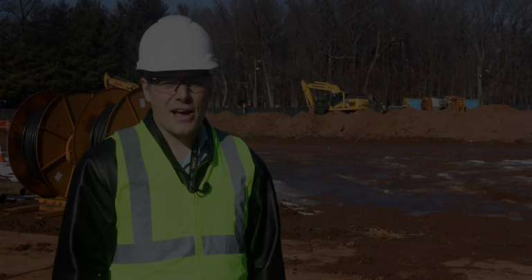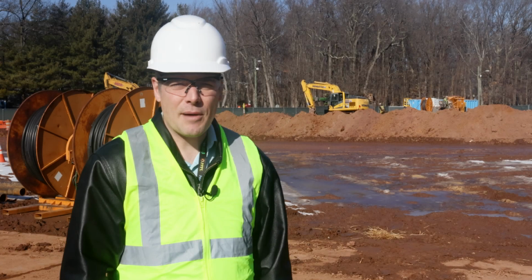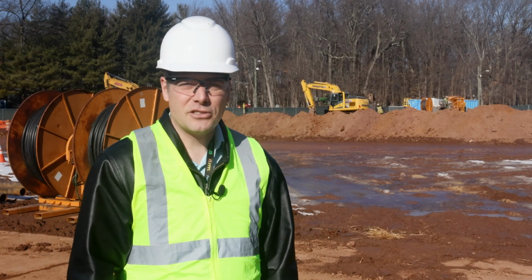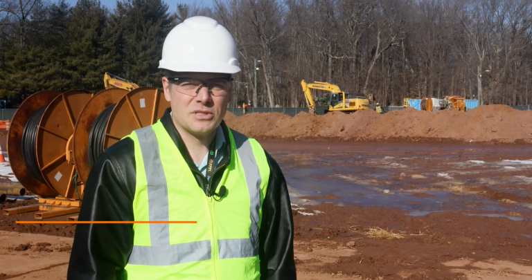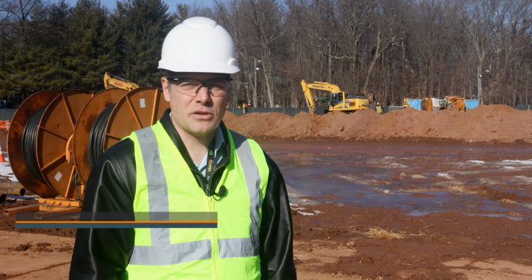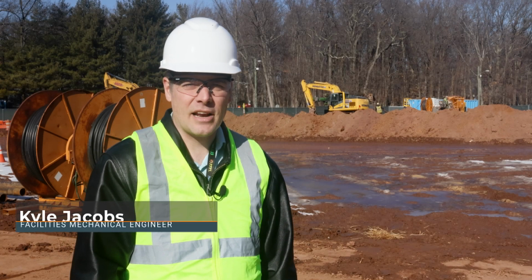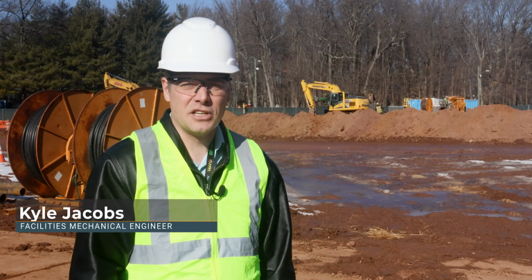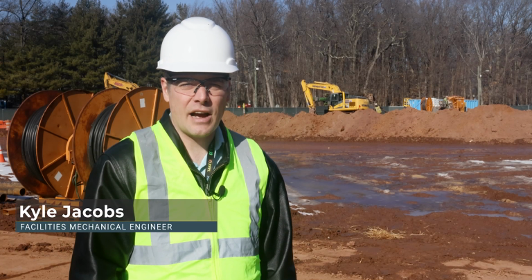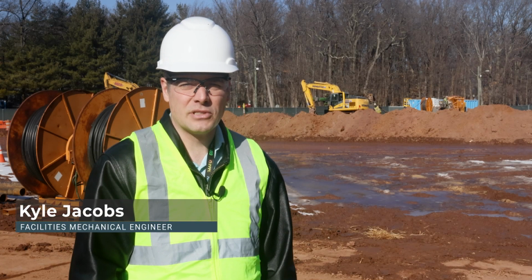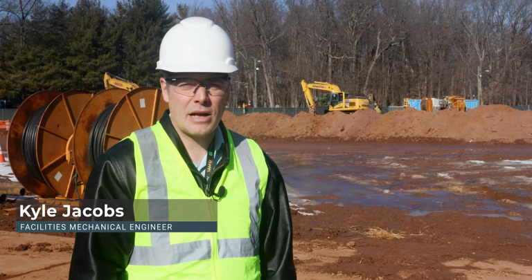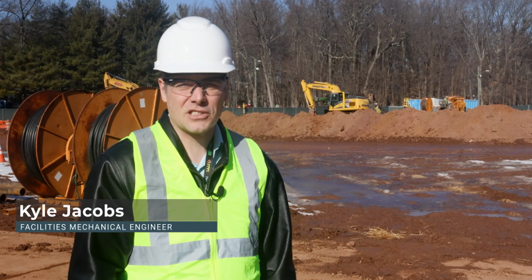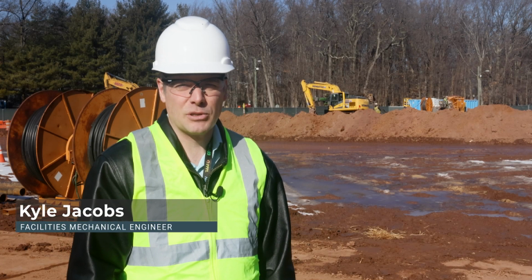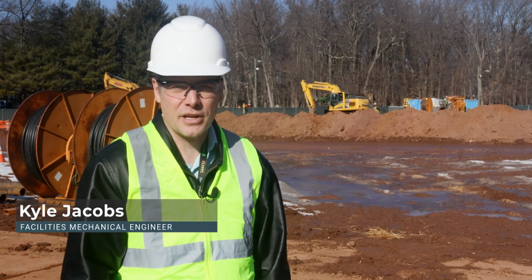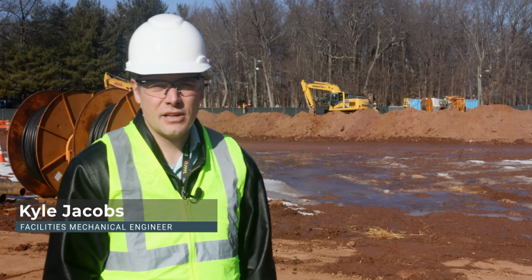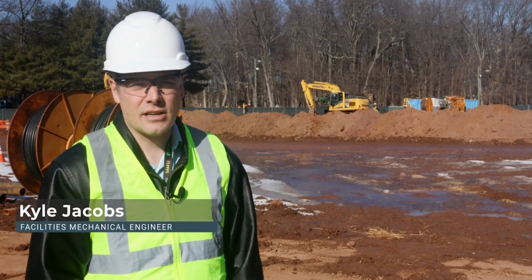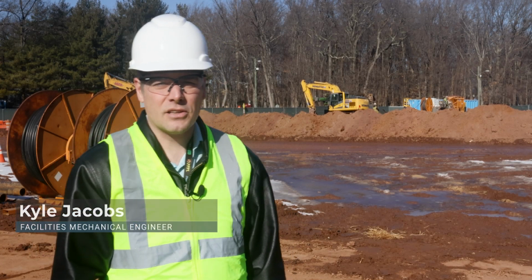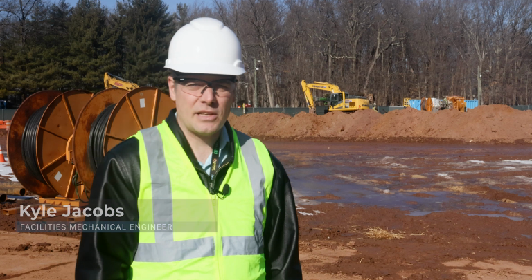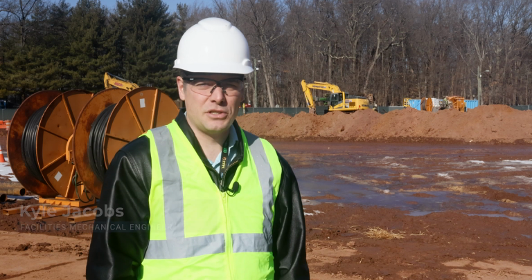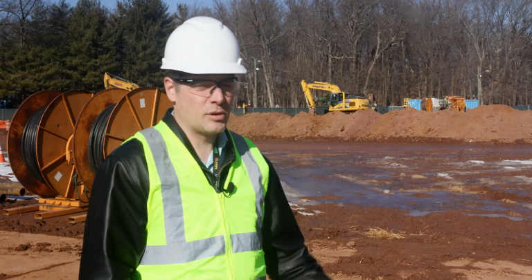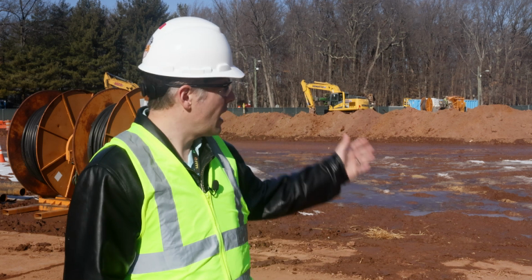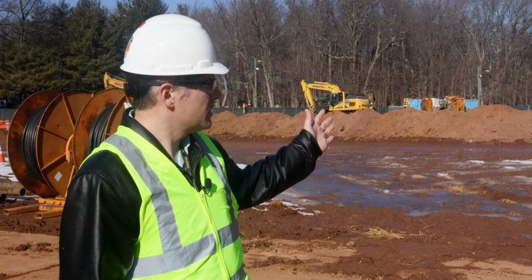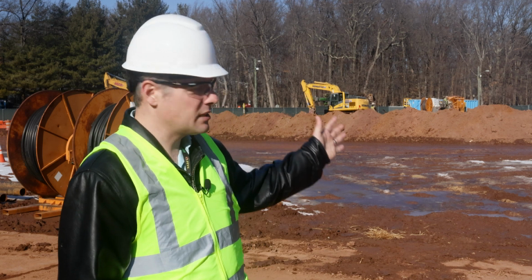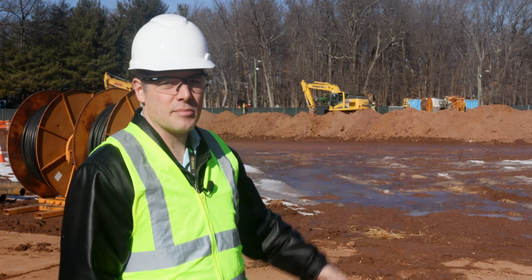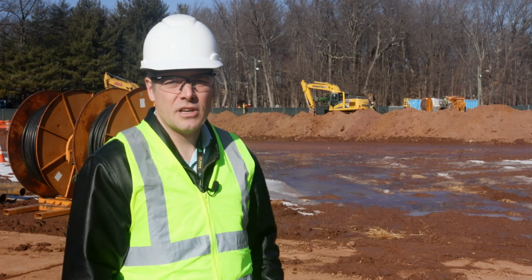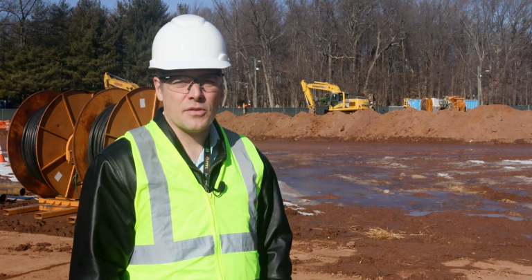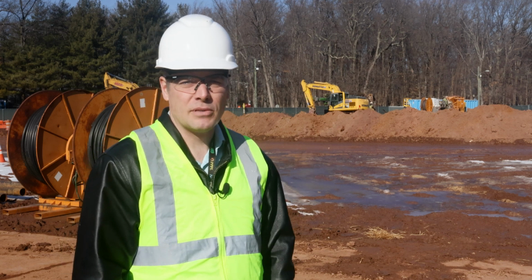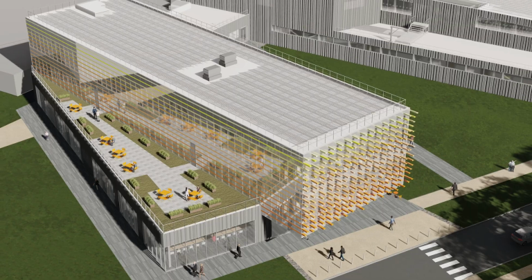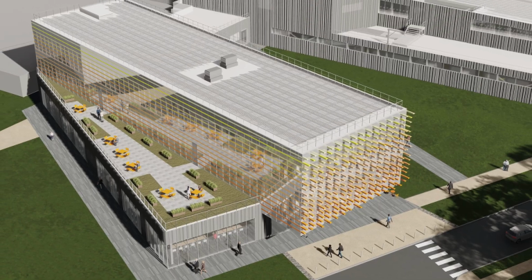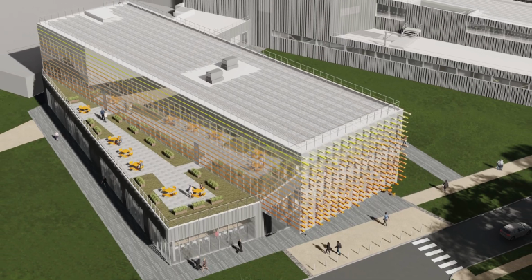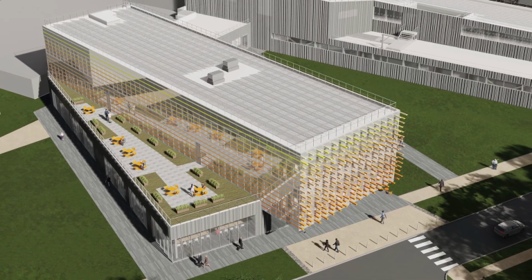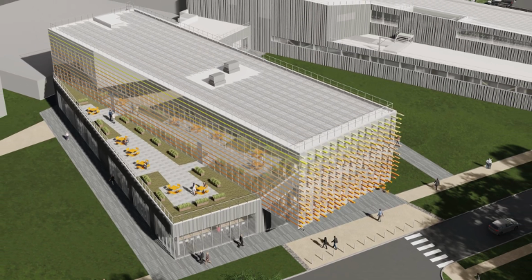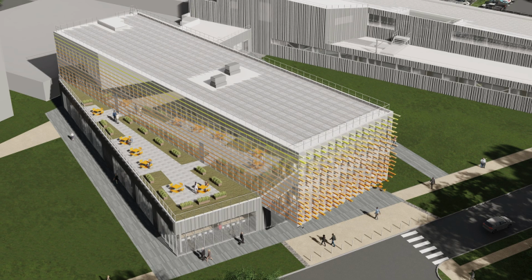Hi, I'm Kyle Jacobs, Facility Mechanical Engineer at the Princeton Plasma Physics Laboratory, and I'd like to explain the new geothermal technology being developed for the Princeton Plasma Innovation Center, or PPIC.